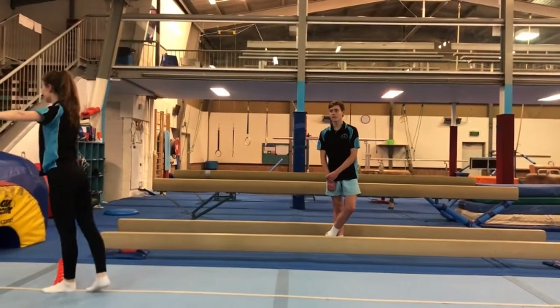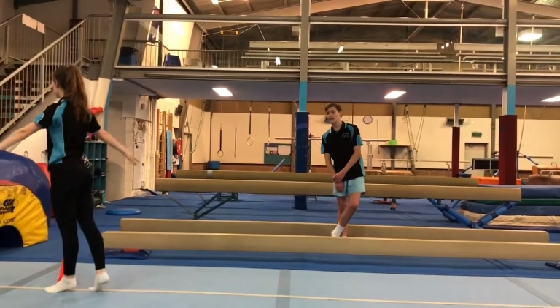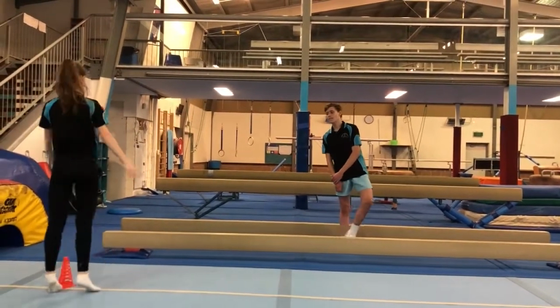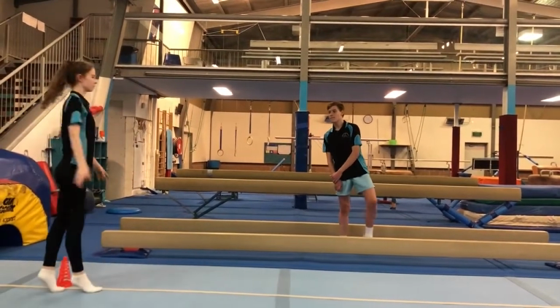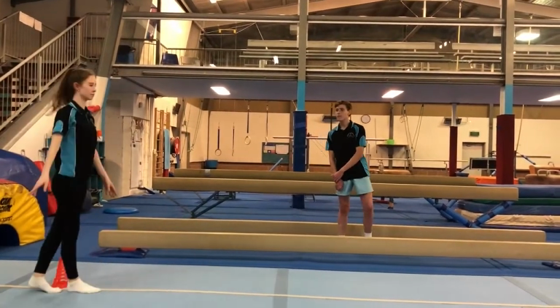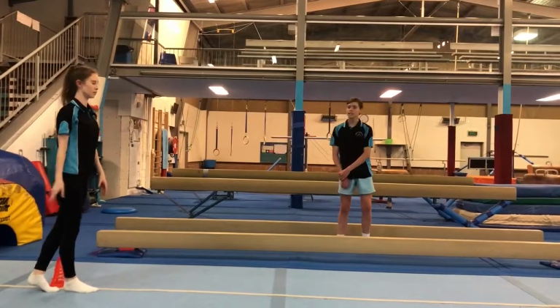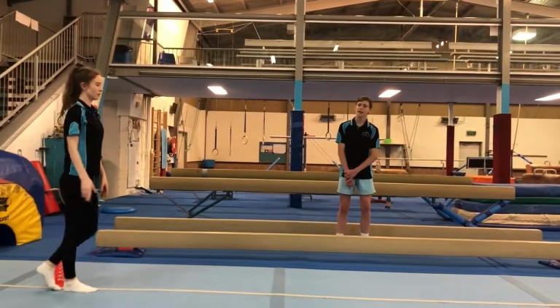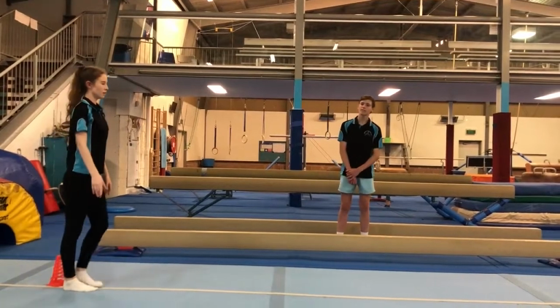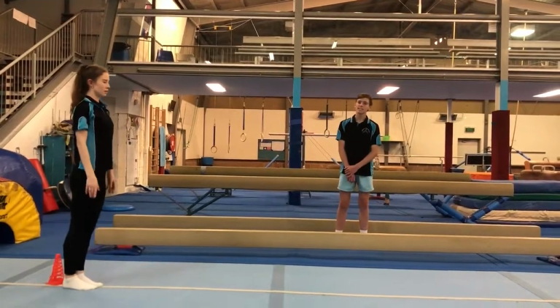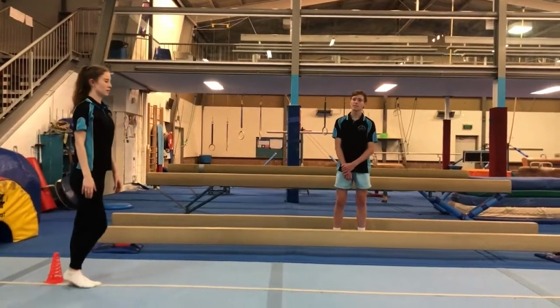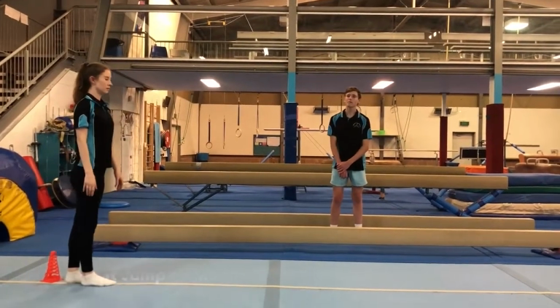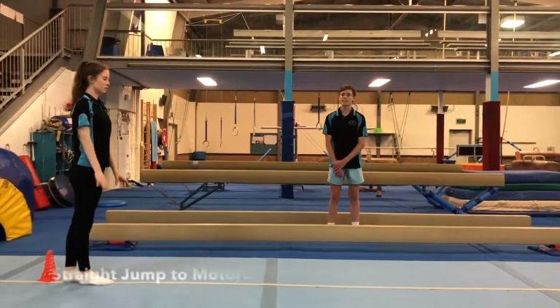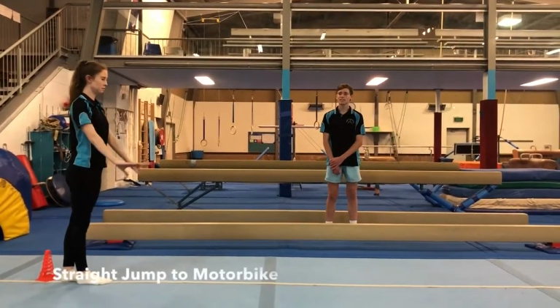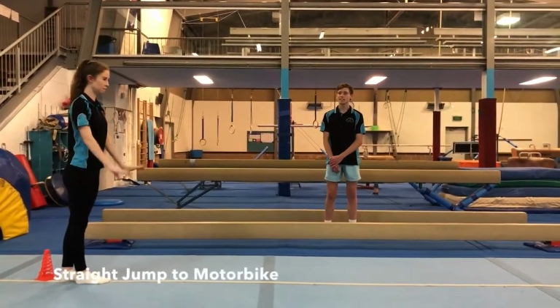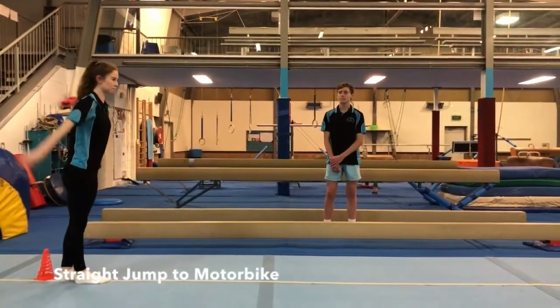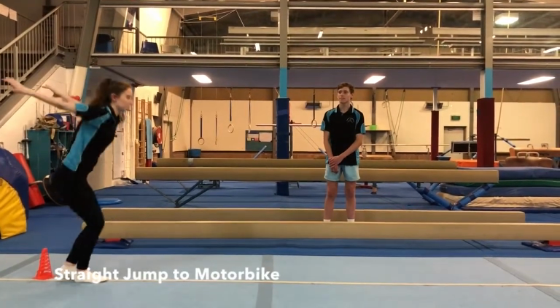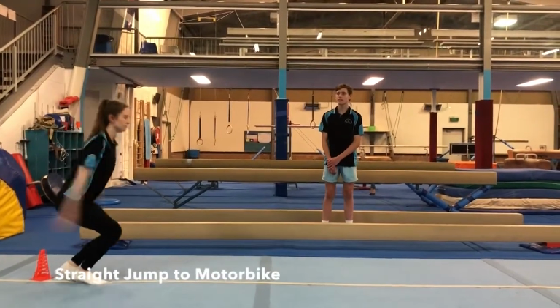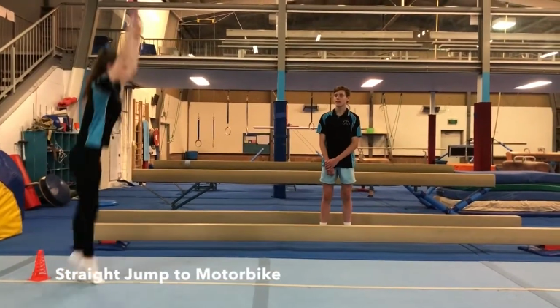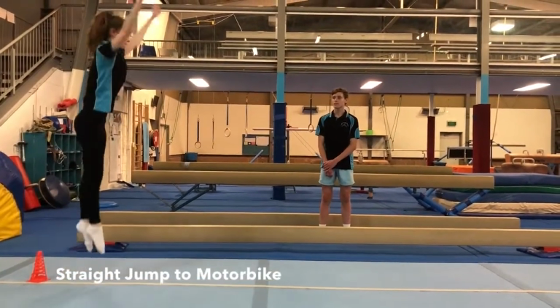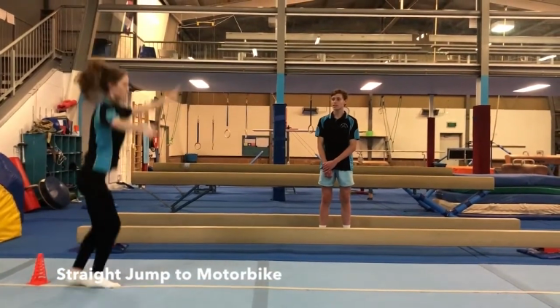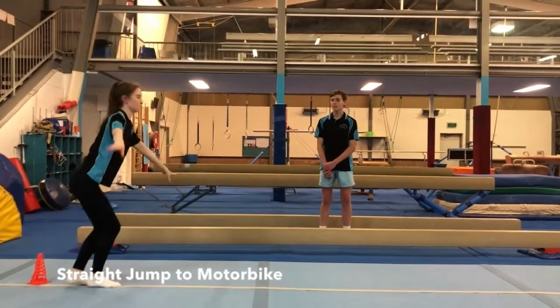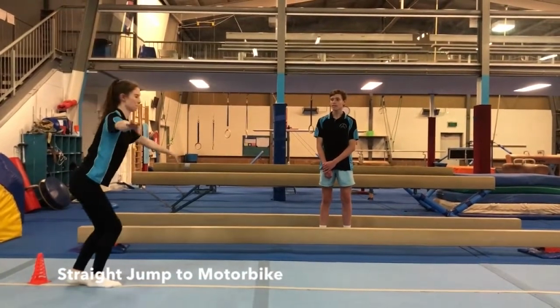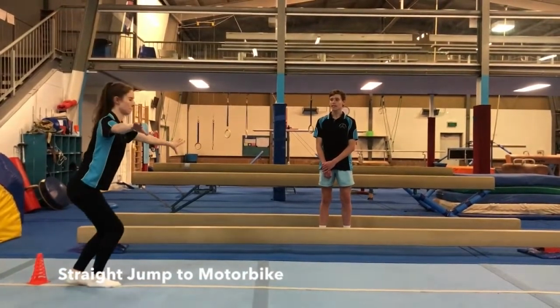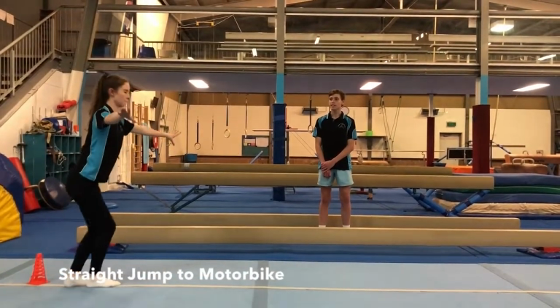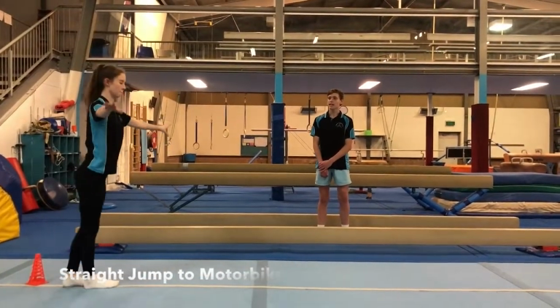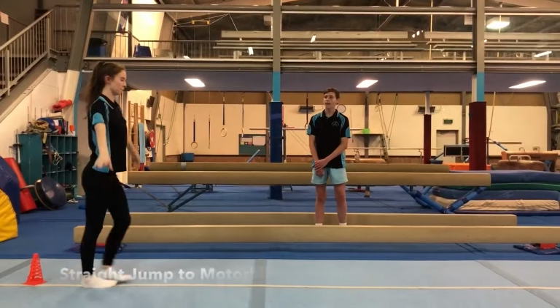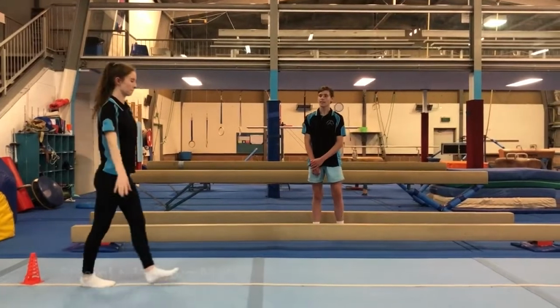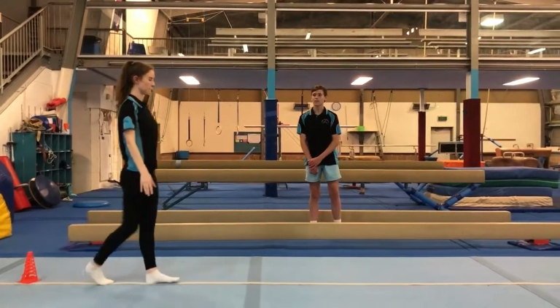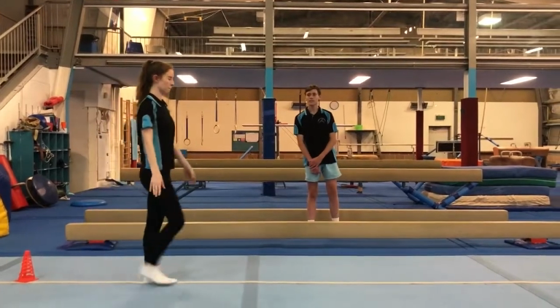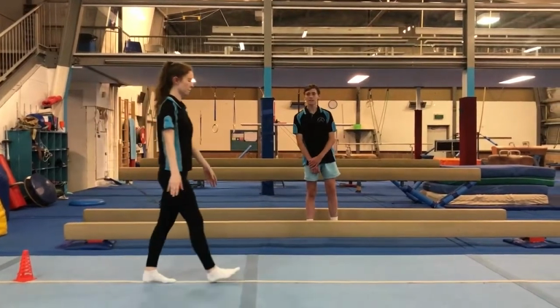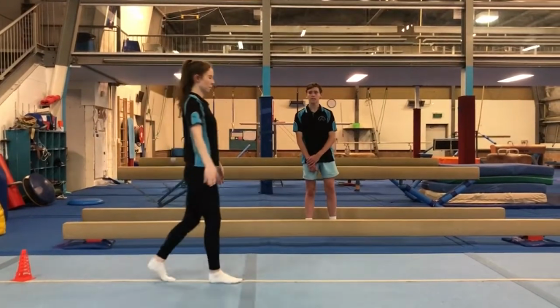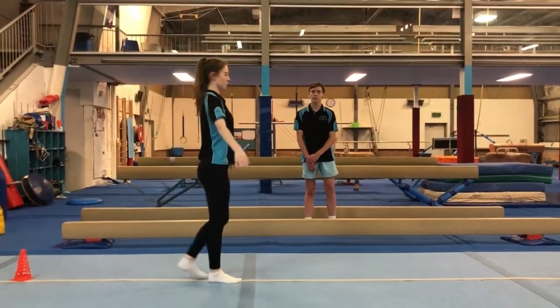And then for our fourth and last rotation, we're going to be practicing straight jumps. So do a straight jump, landing, and then do a few steps and do another.